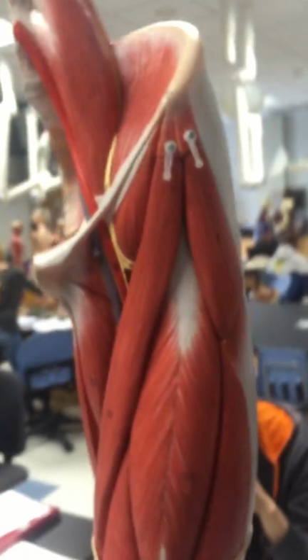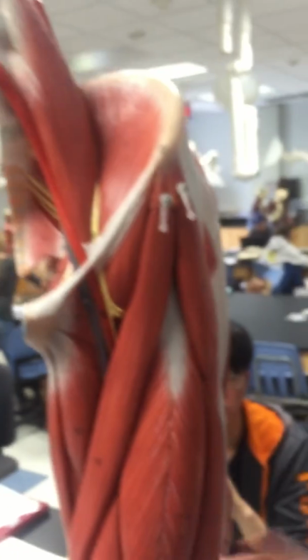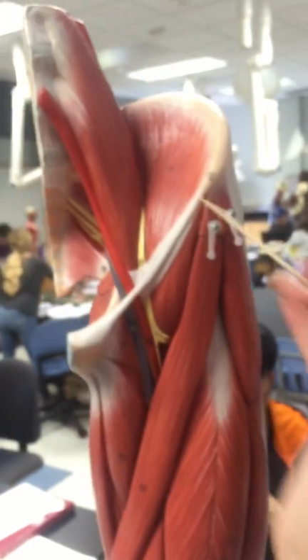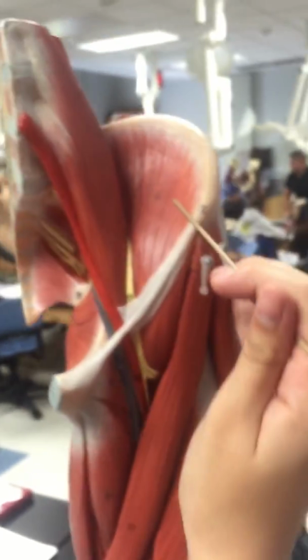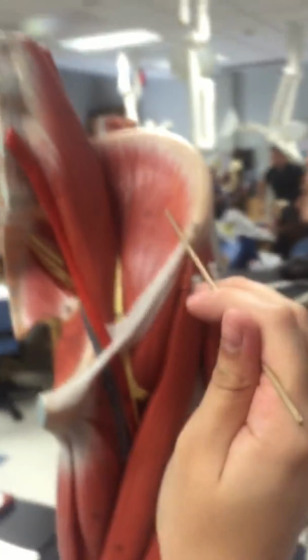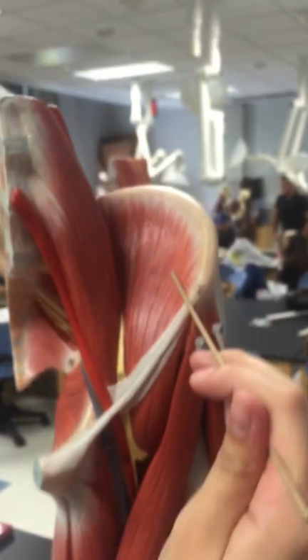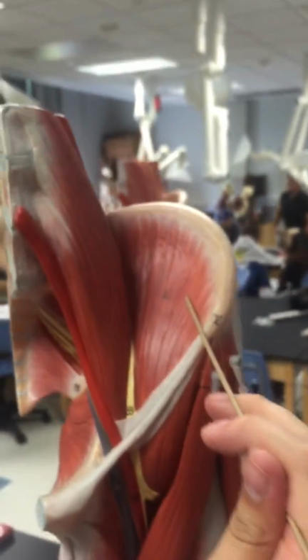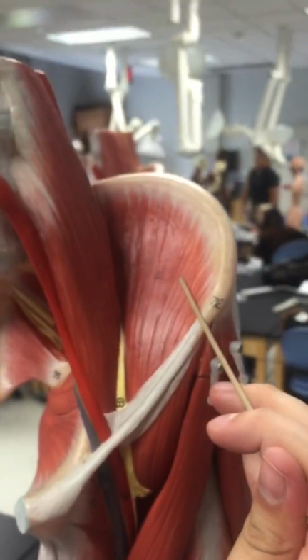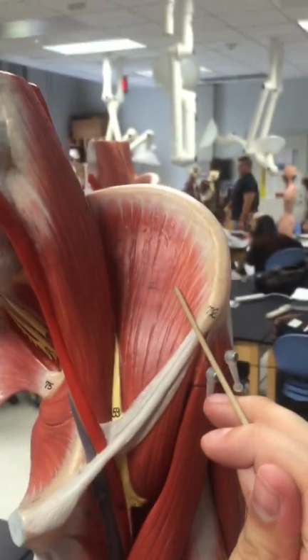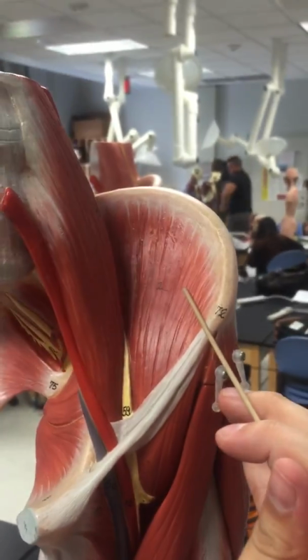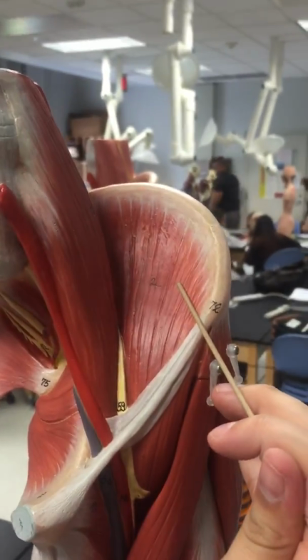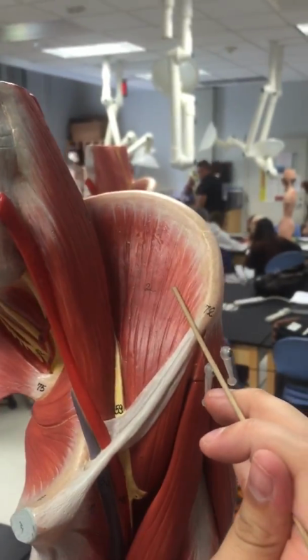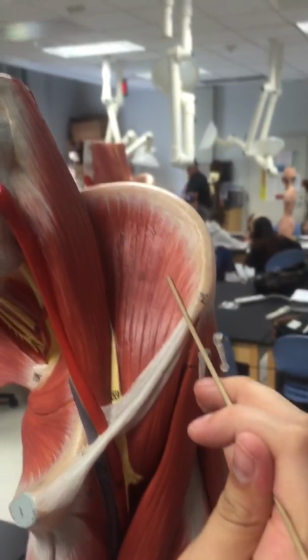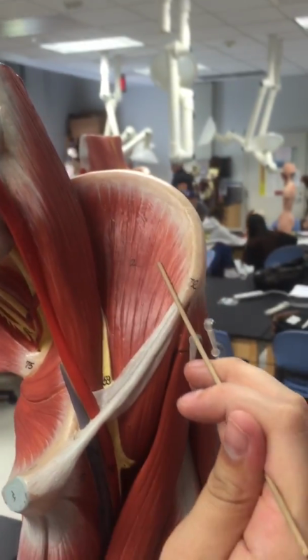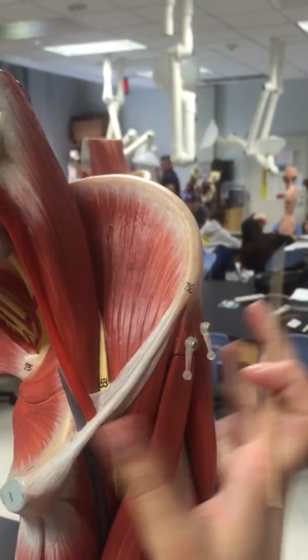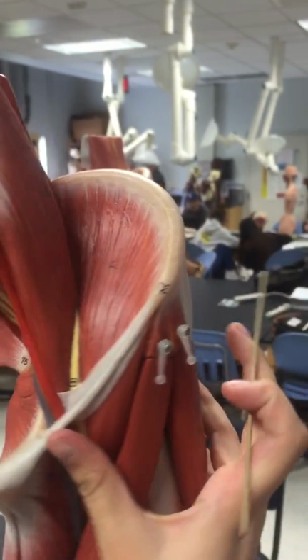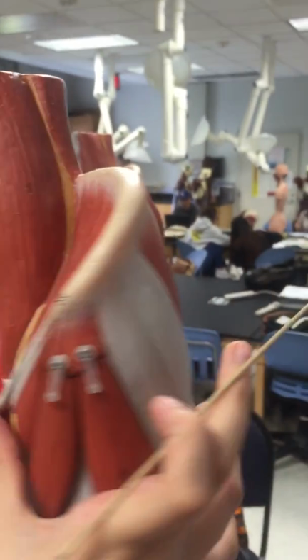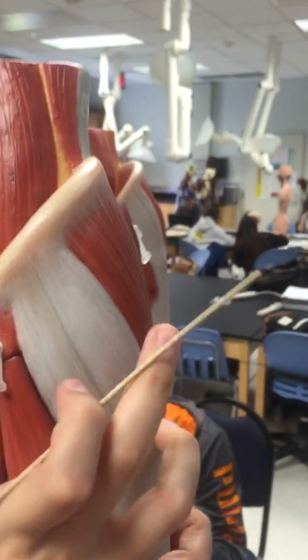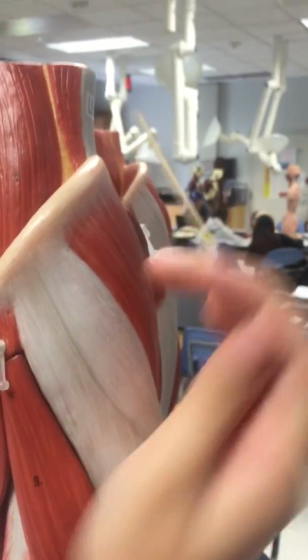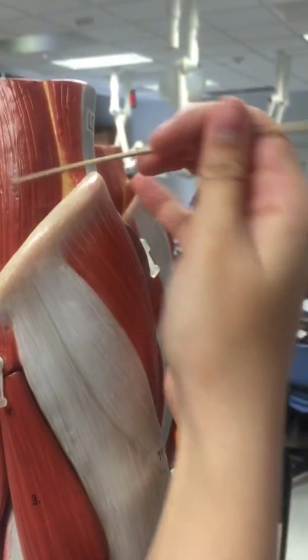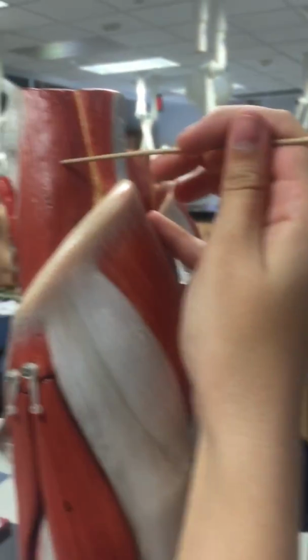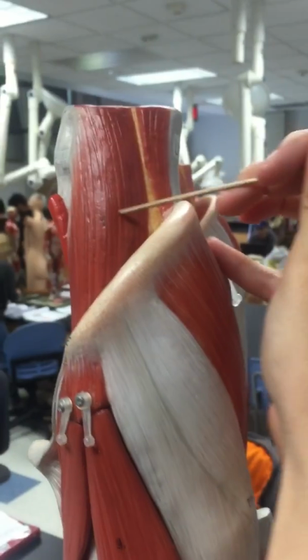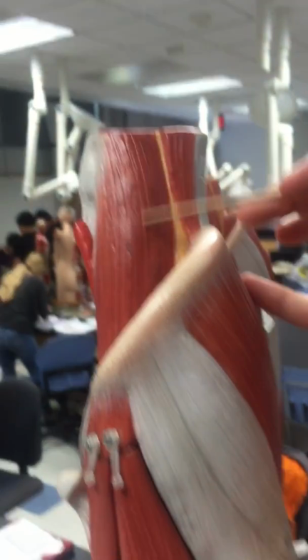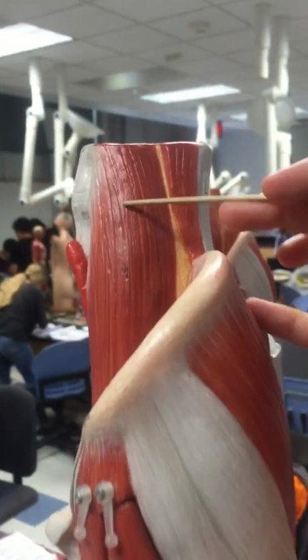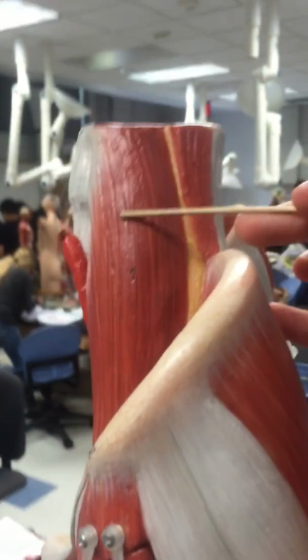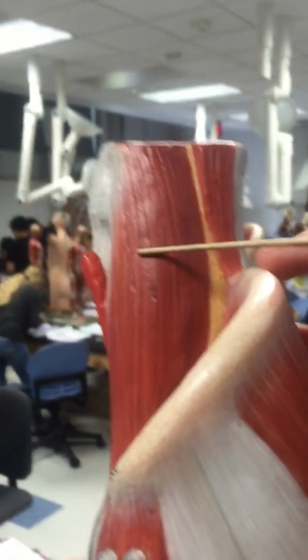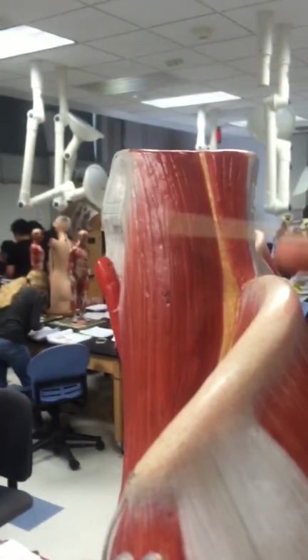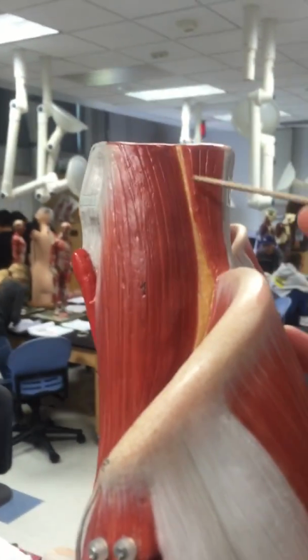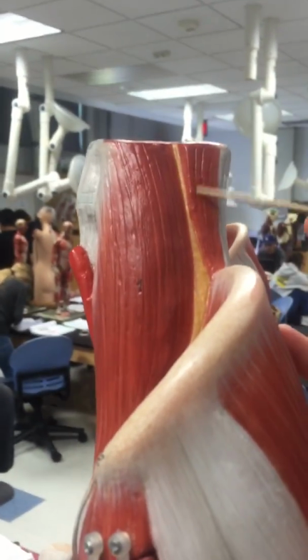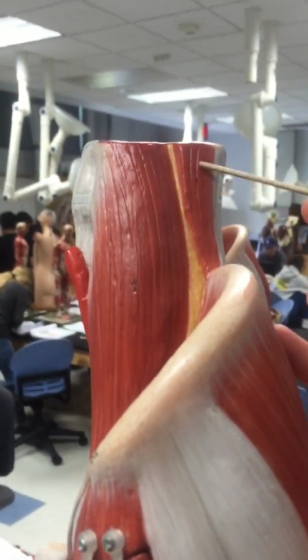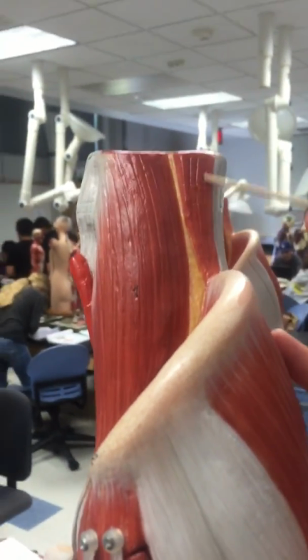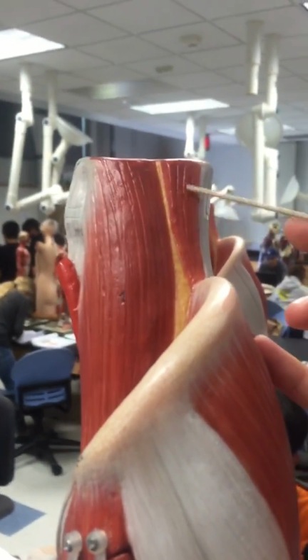Then all the way up here we have the iliacus. Then the psoas major. And the psoas minor.